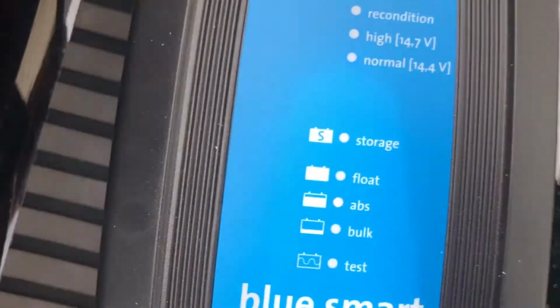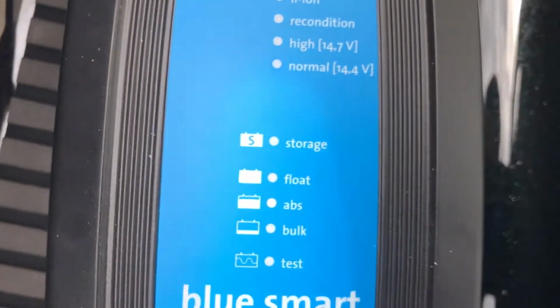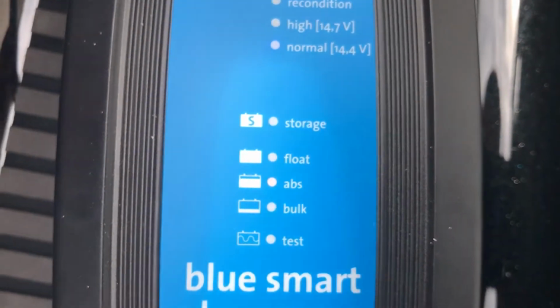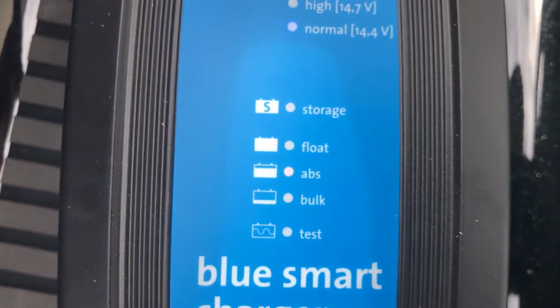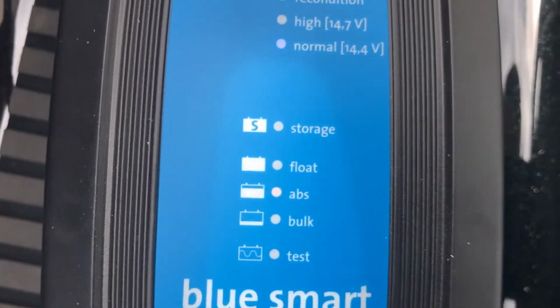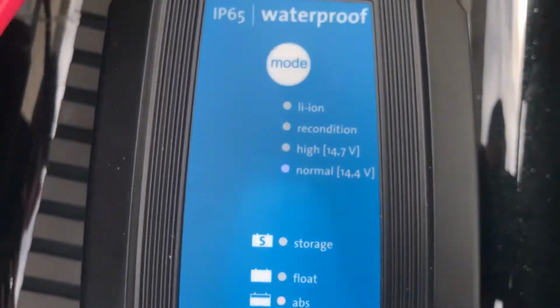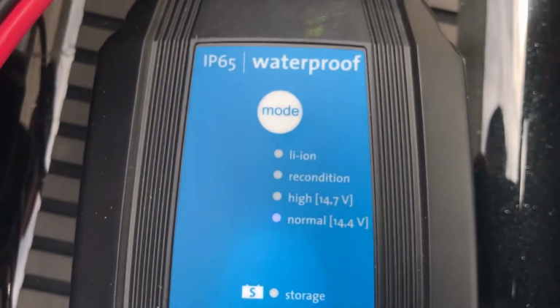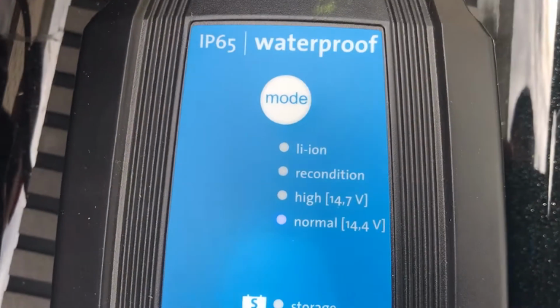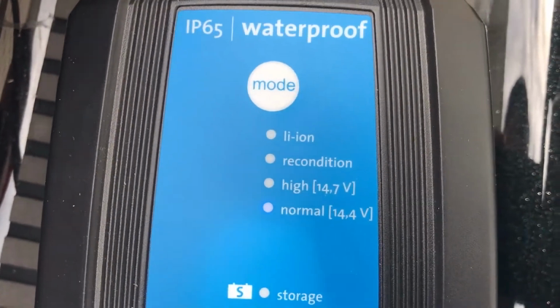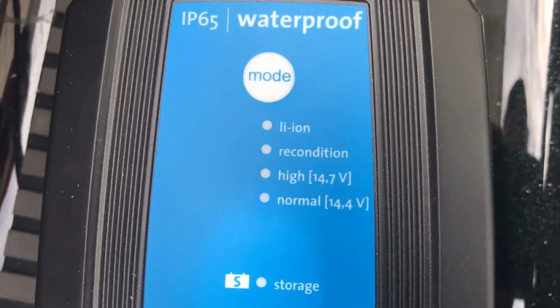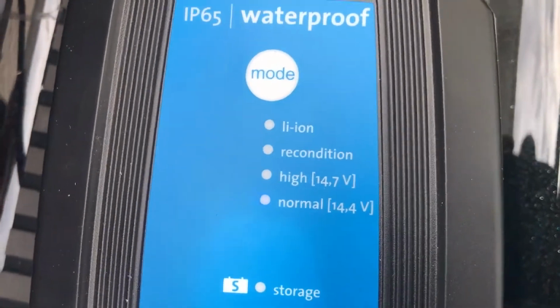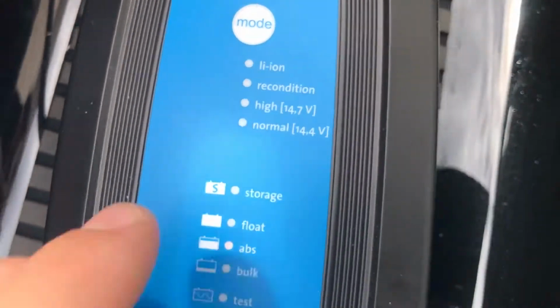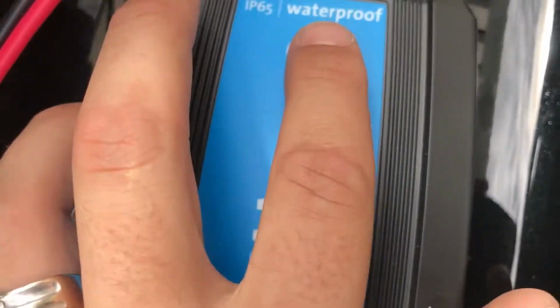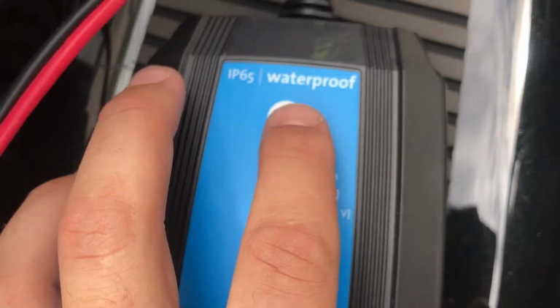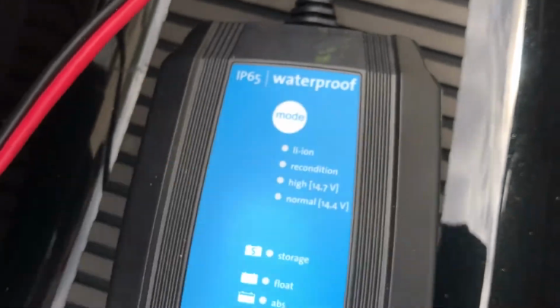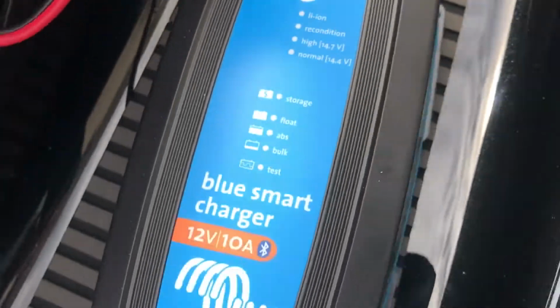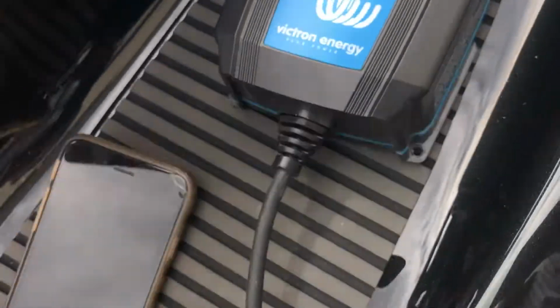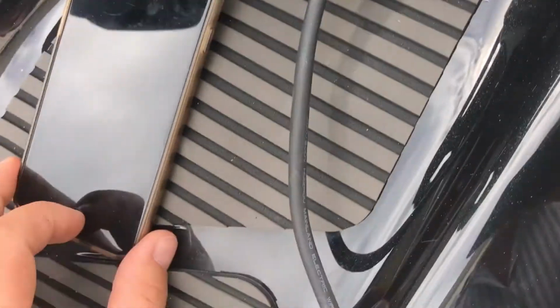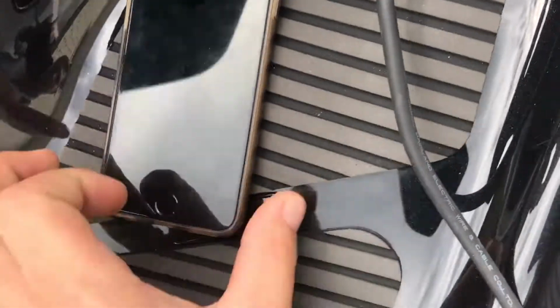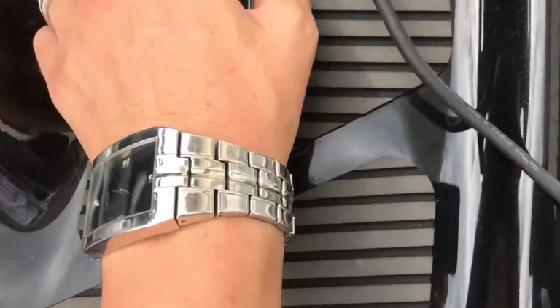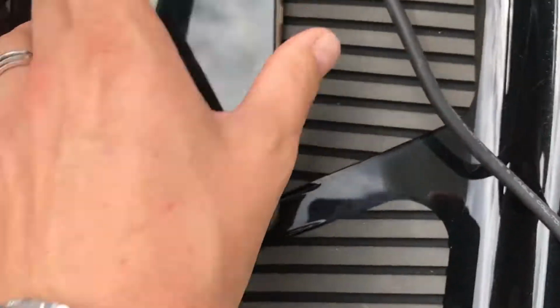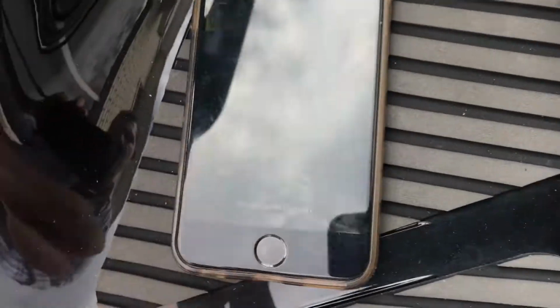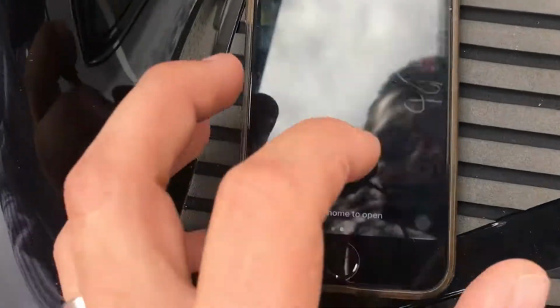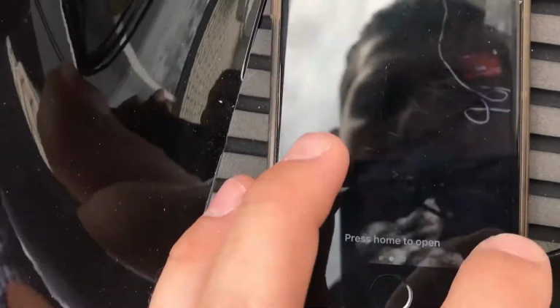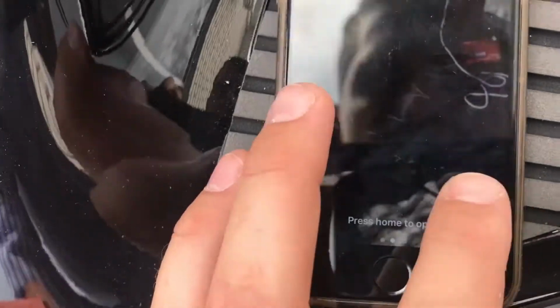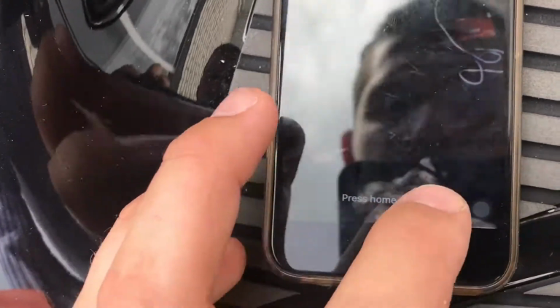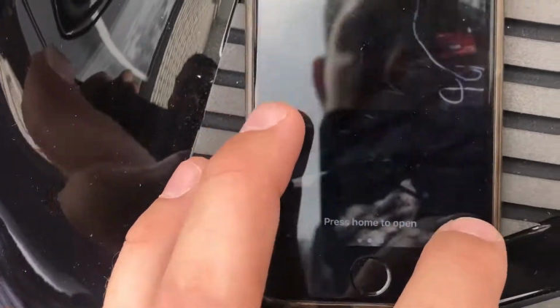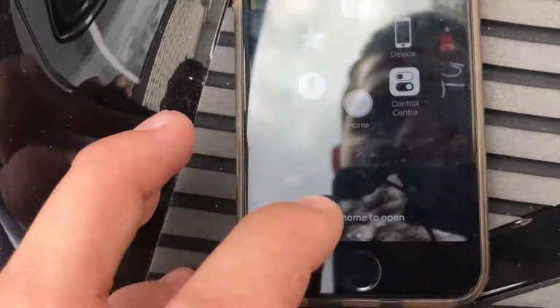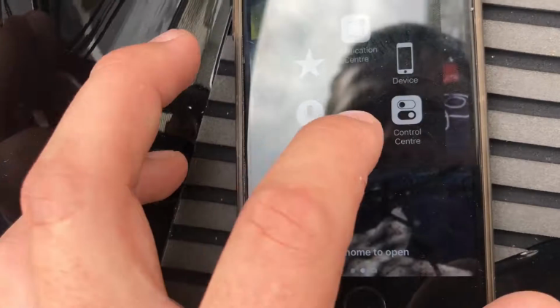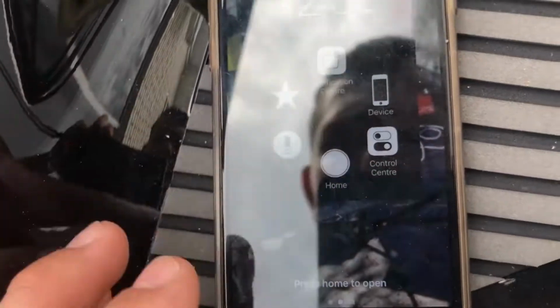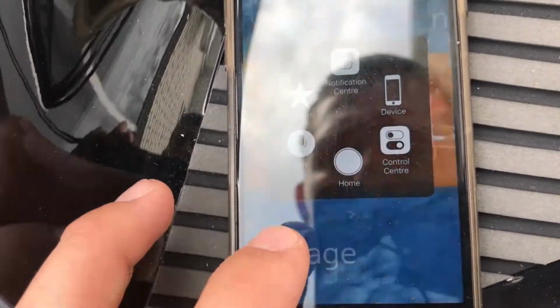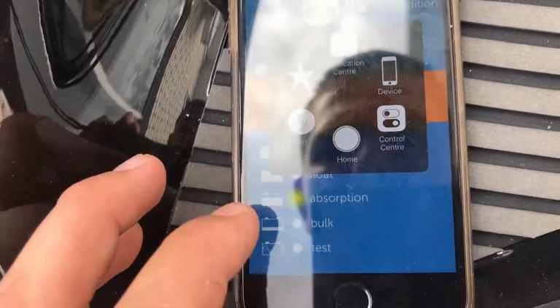We're all connected up, the unit is turned on. You can see there the different stages, and you can change the mode with the push of that button. But I'm actually going to show you what it's like on the actual app itself, so if I open up the app...